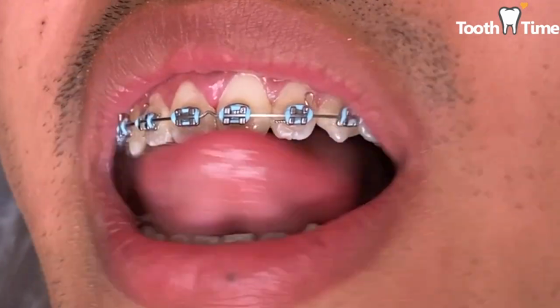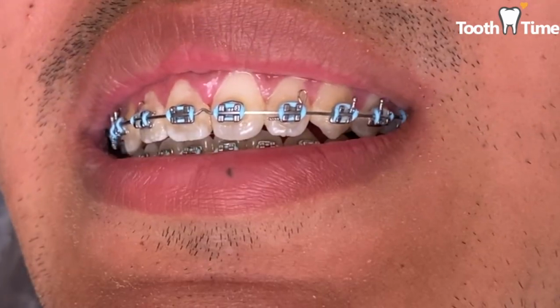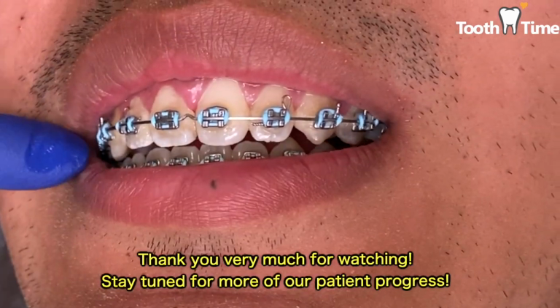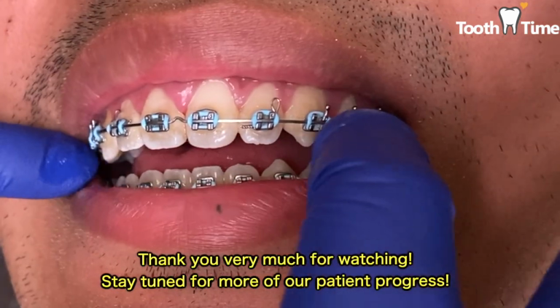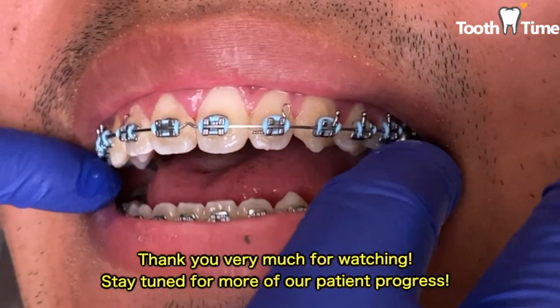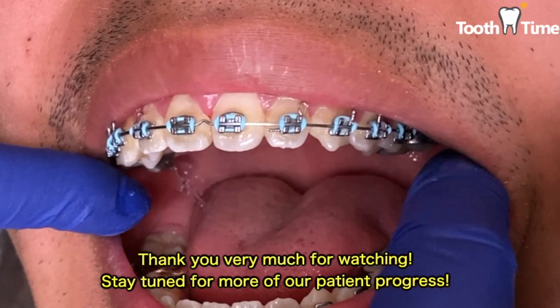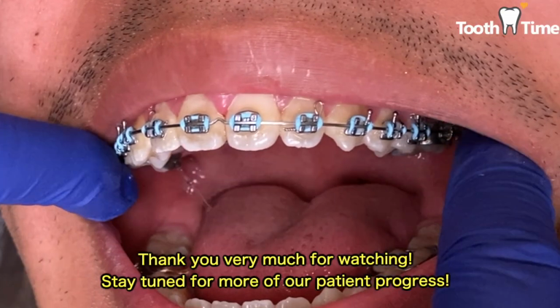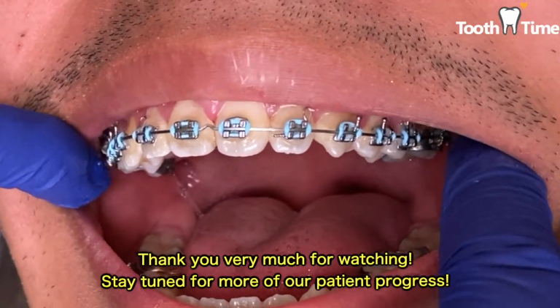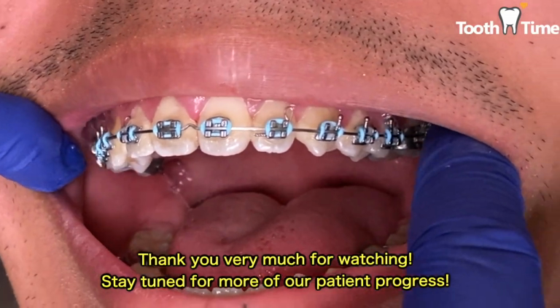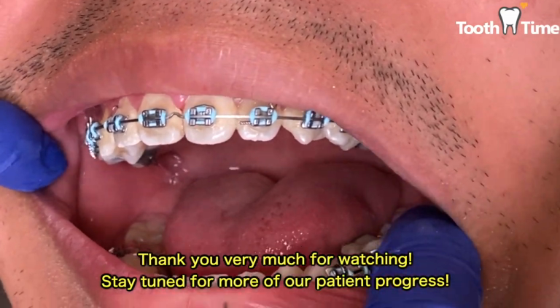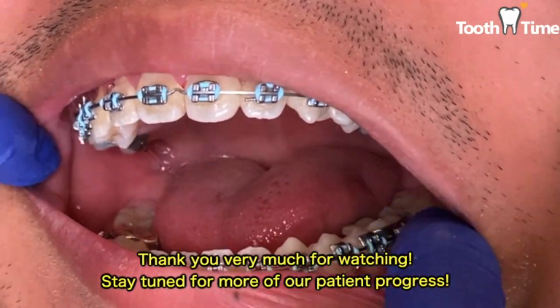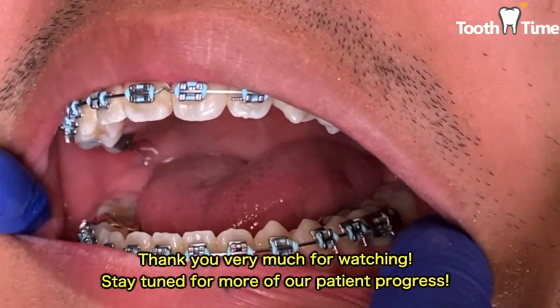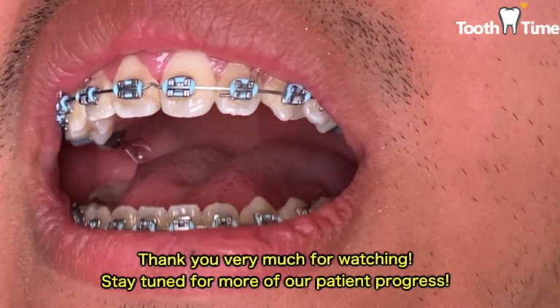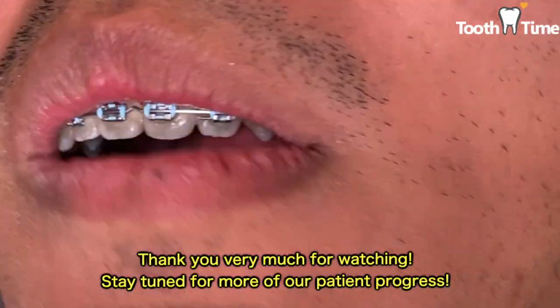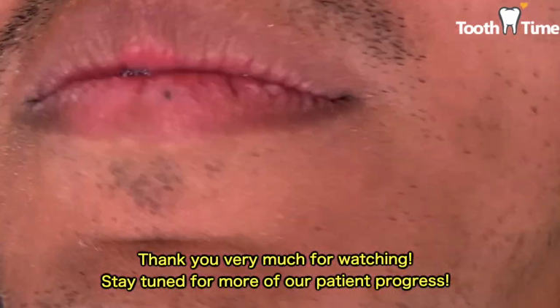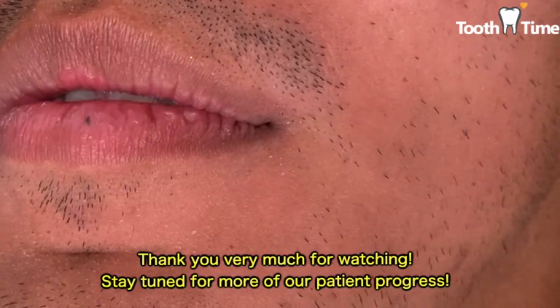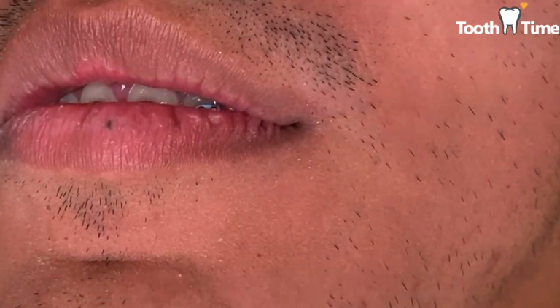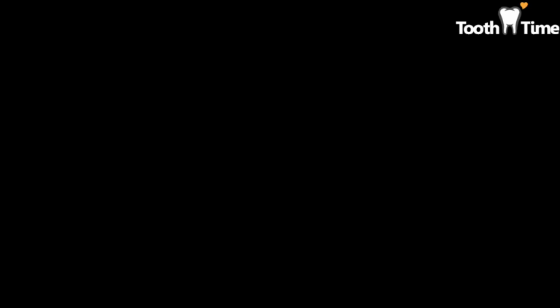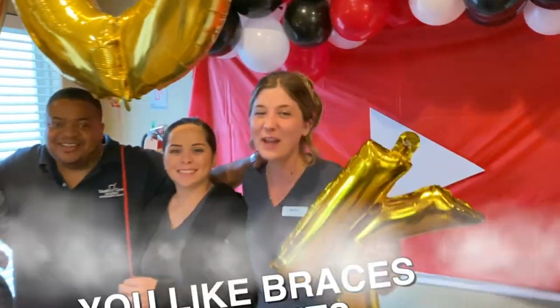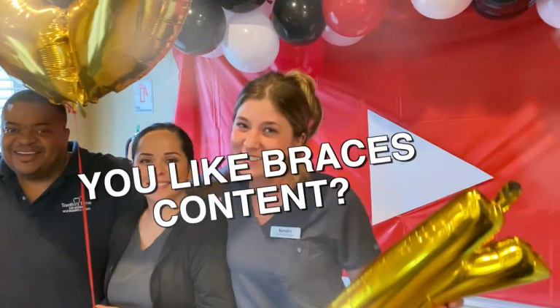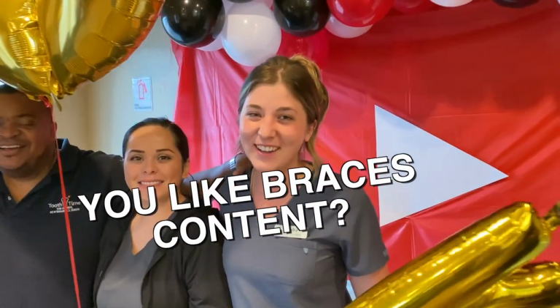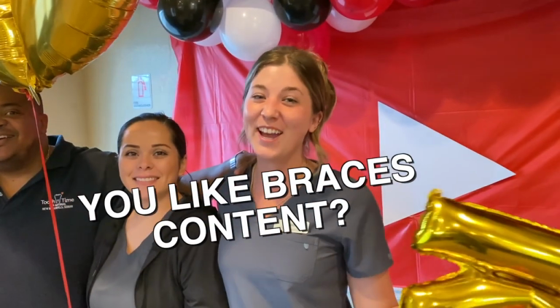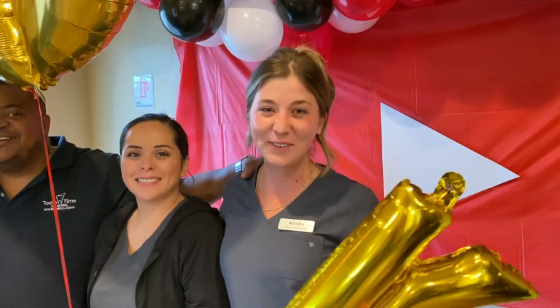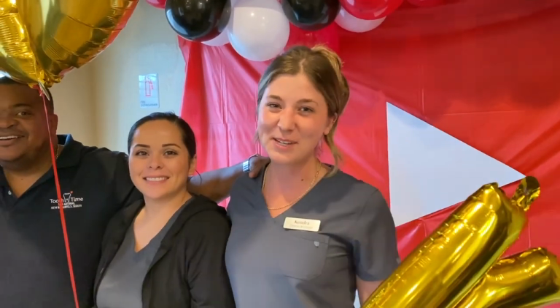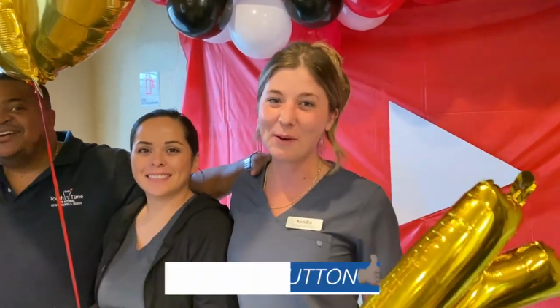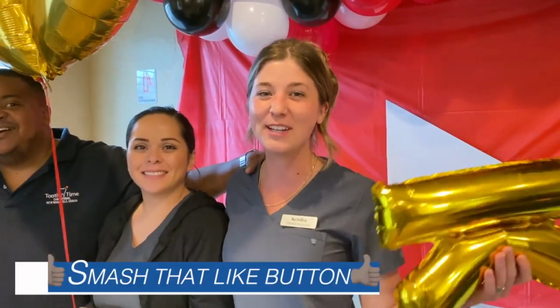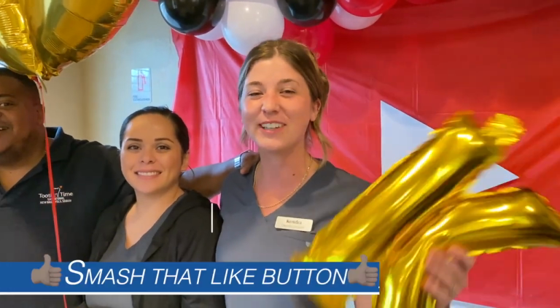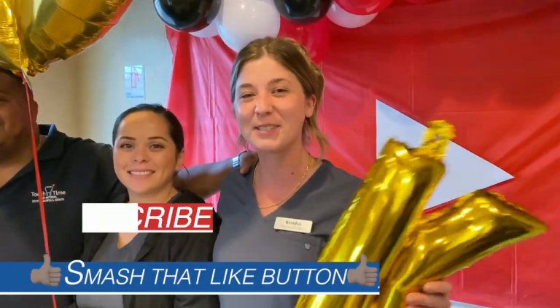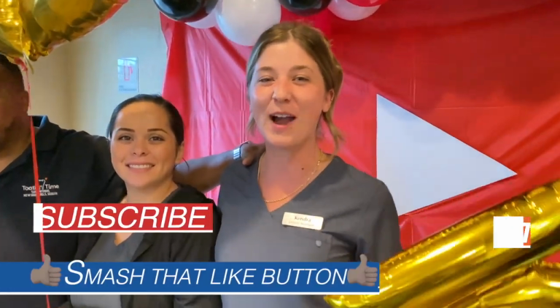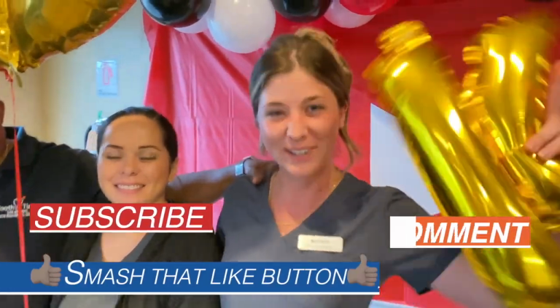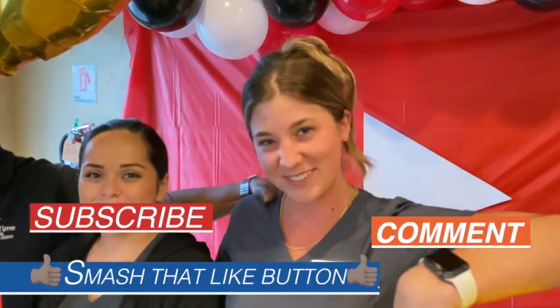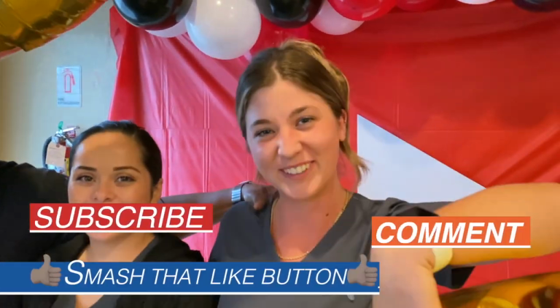And that was it for today's video. Thank you guys for coming and tuning in and I'll see you guys in the next video. If you like braces content and you want to see more, make sure you like, subscribe, and comment down below.